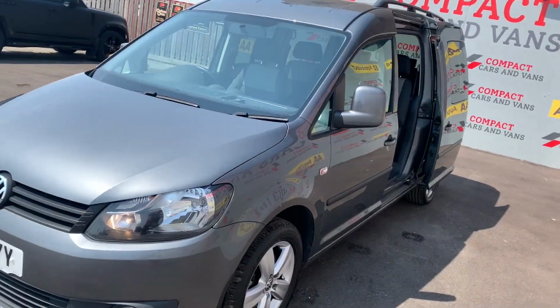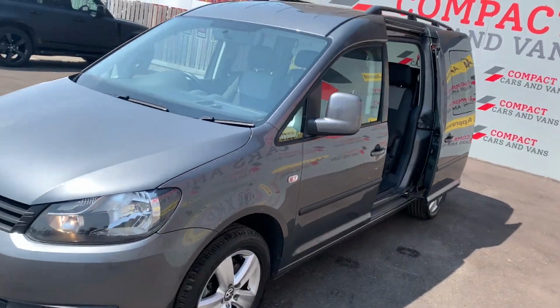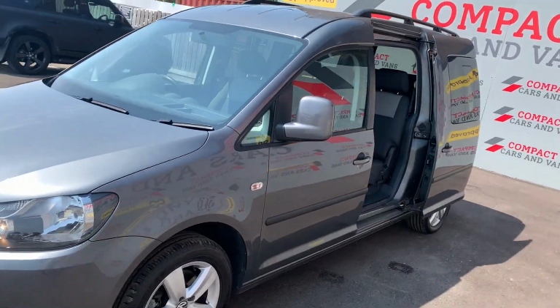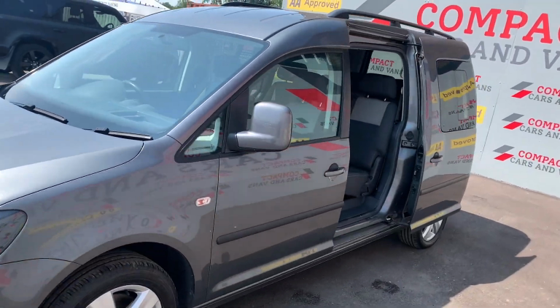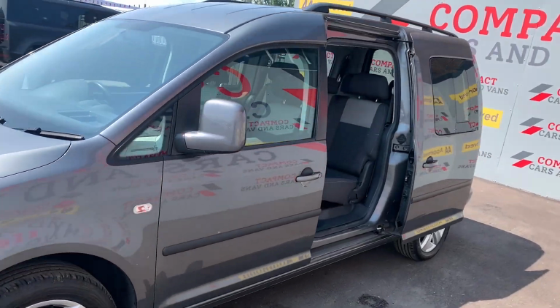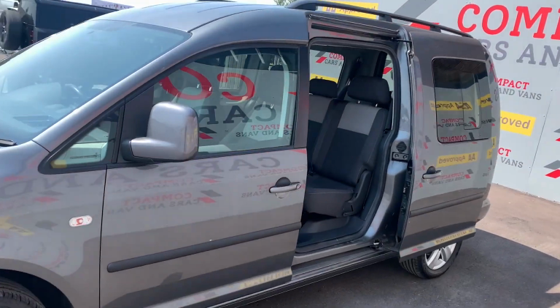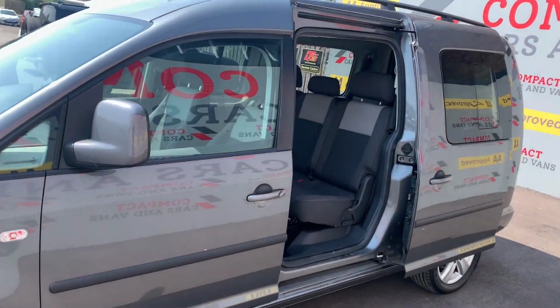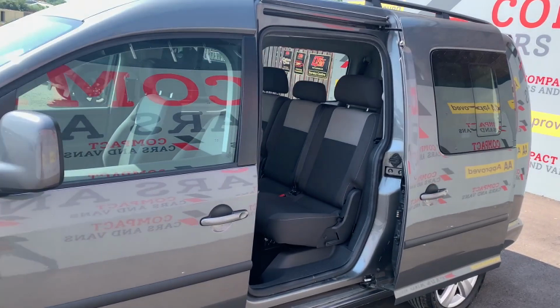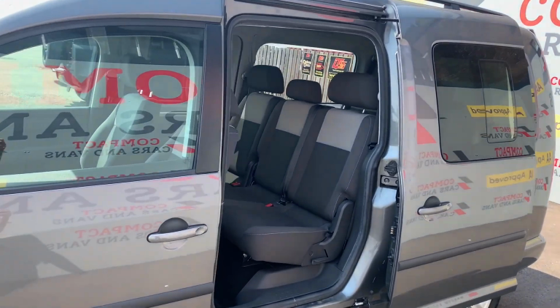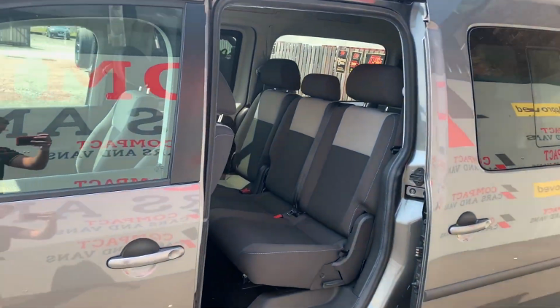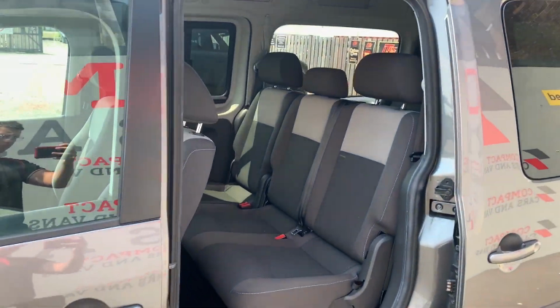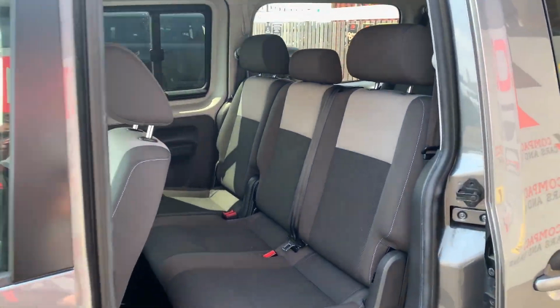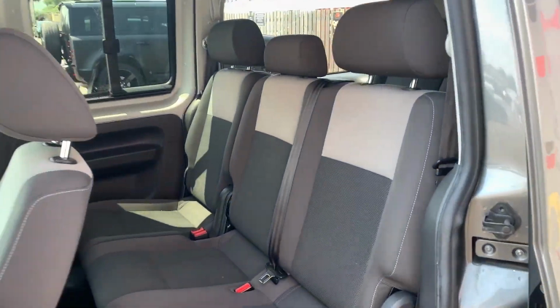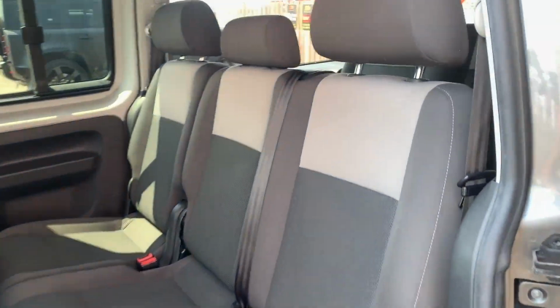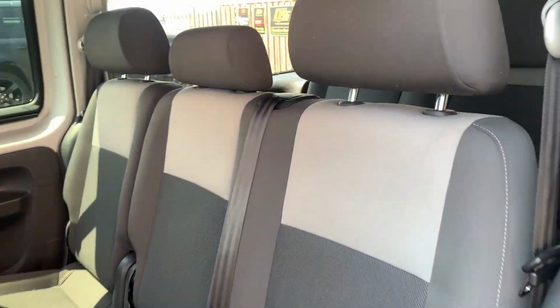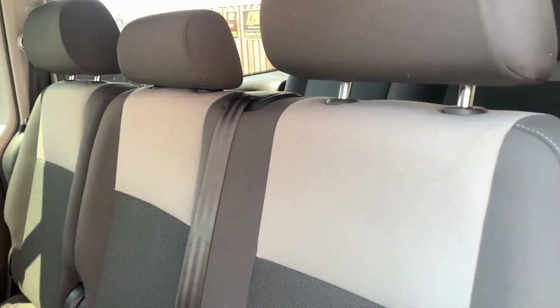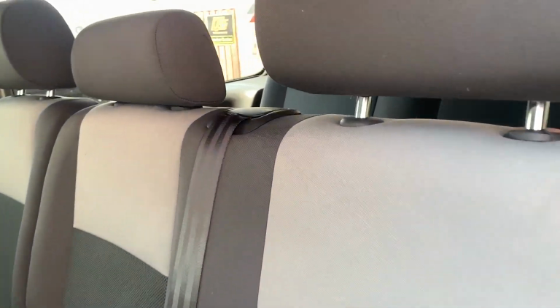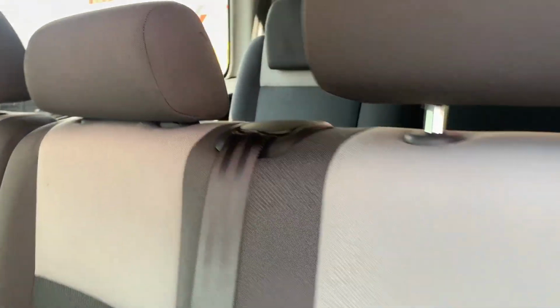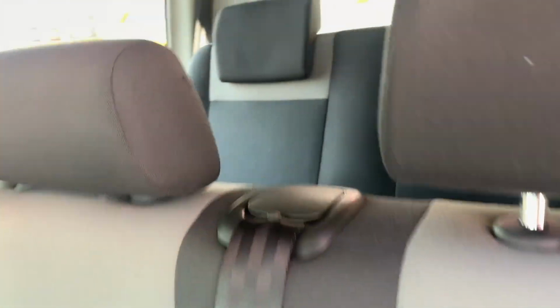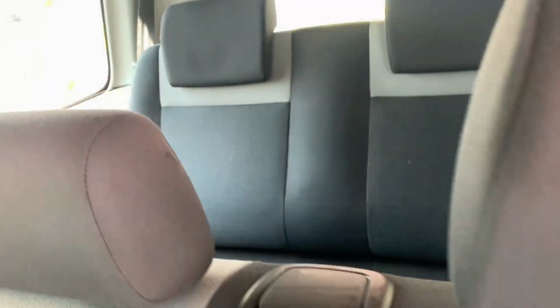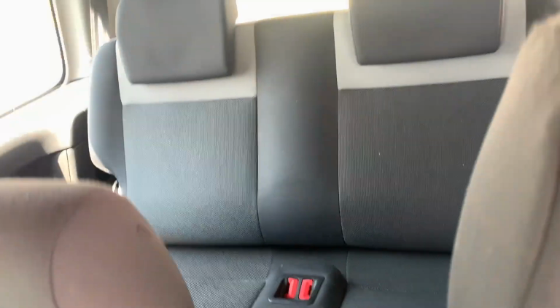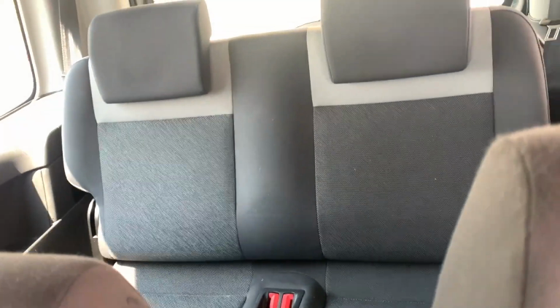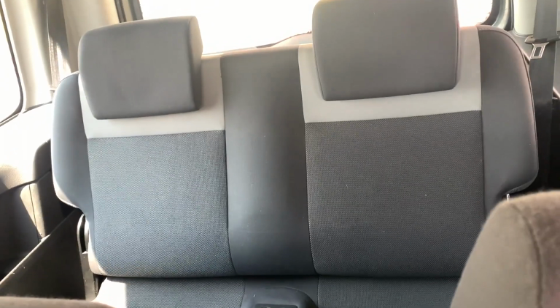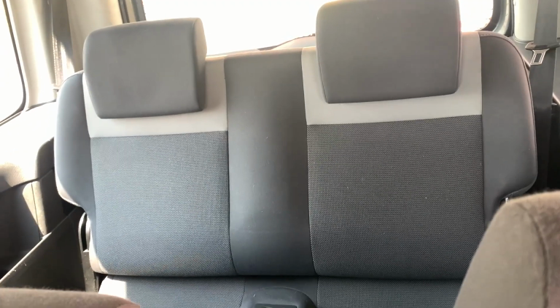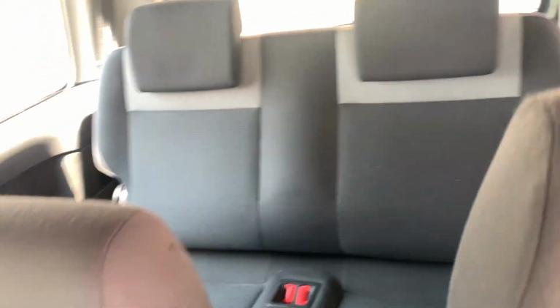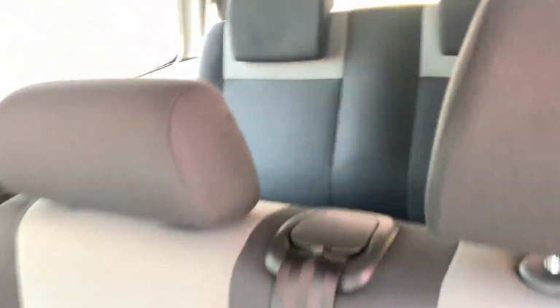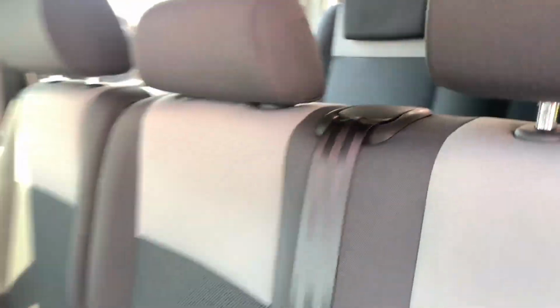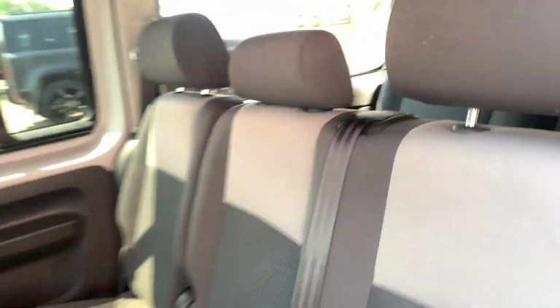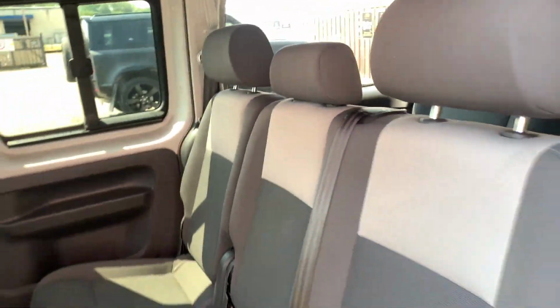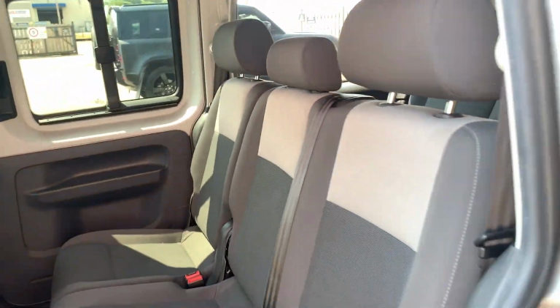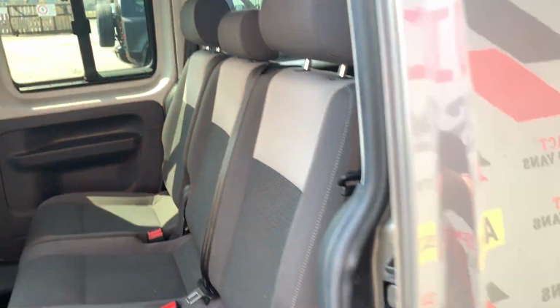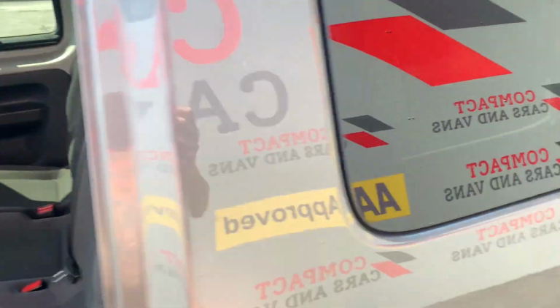Louis from Compact Cars and Vans here, and today we're delighted to offer the complete multi-purpose 7-seater in the form of the Volkswagen Caddy Maxi Life. This particular example benefits from just one previous owner.